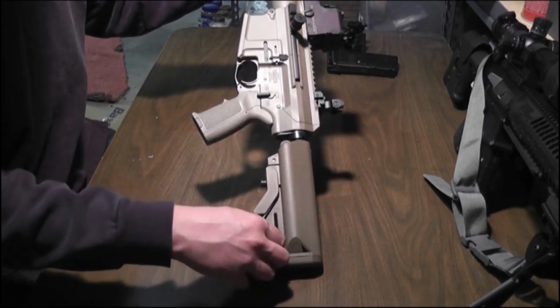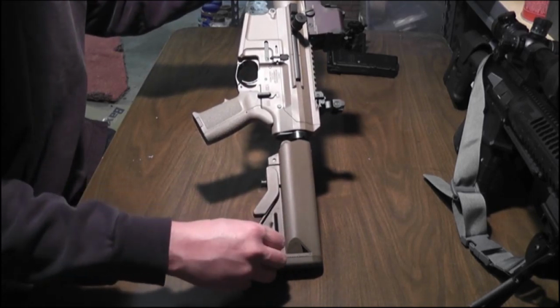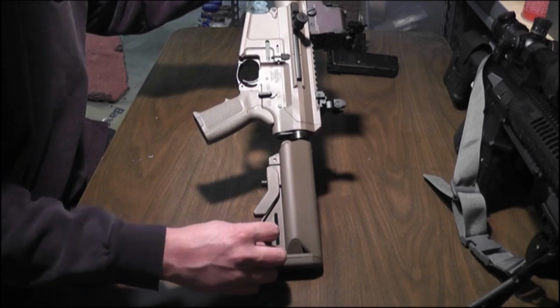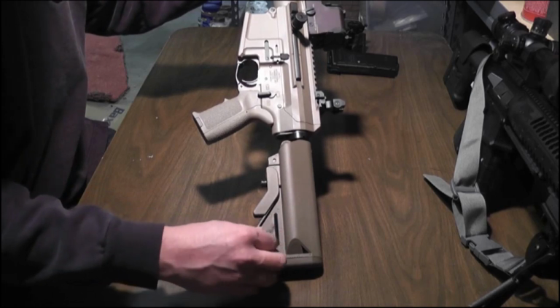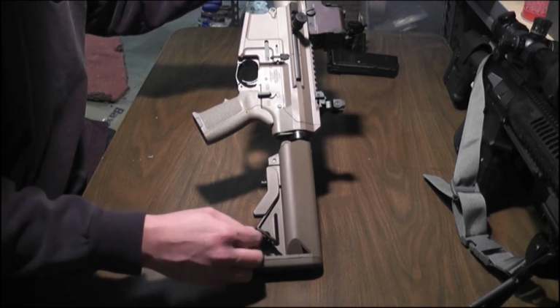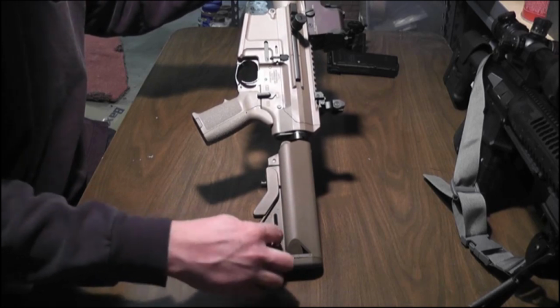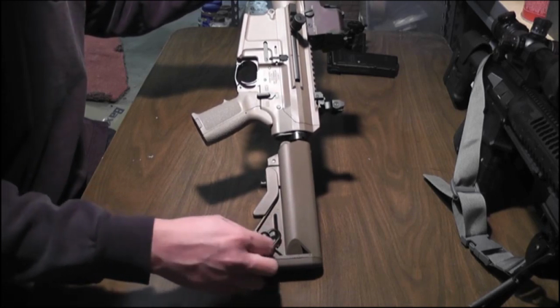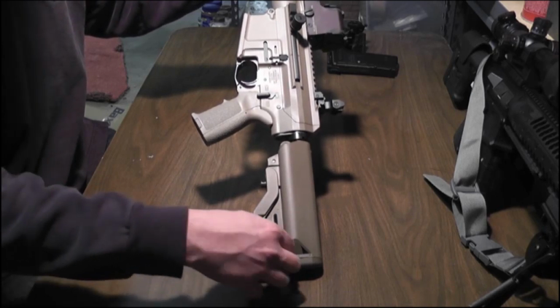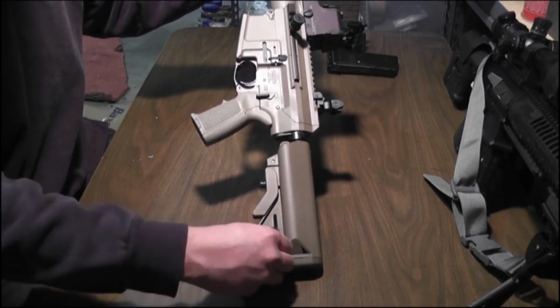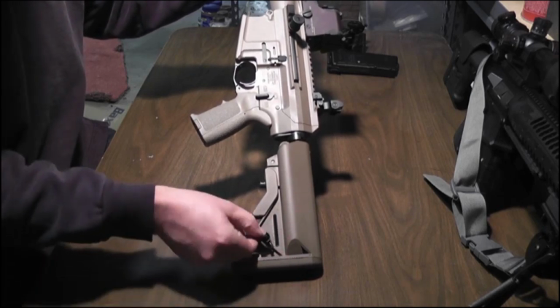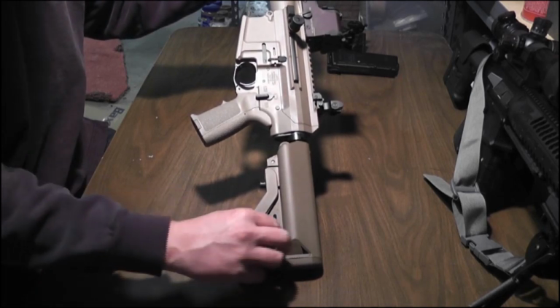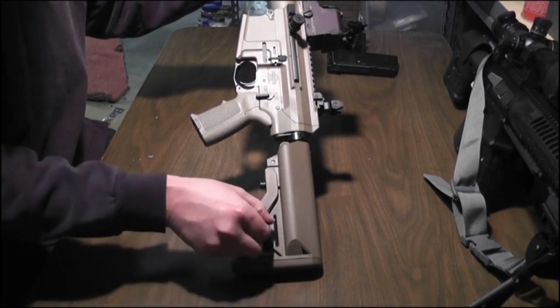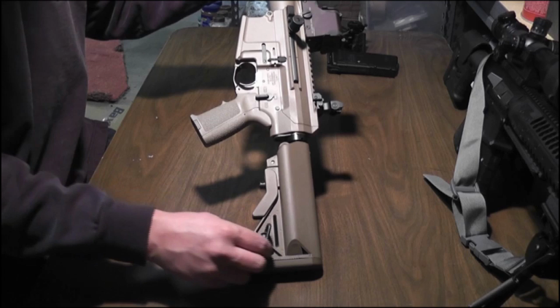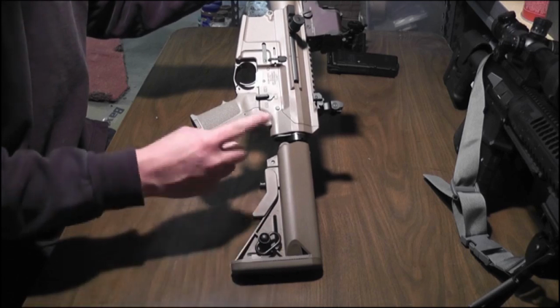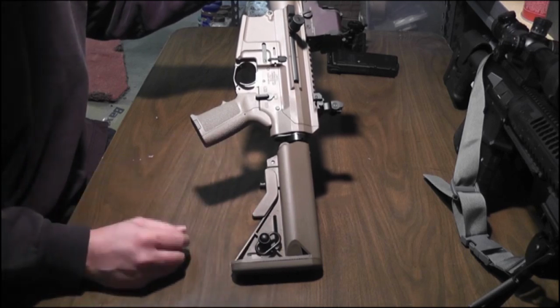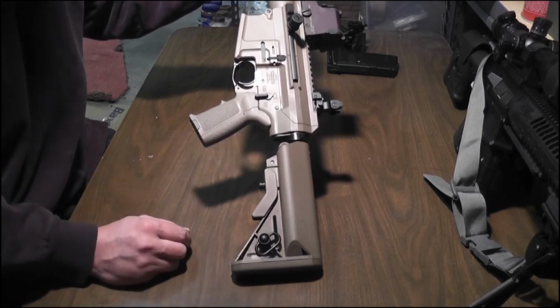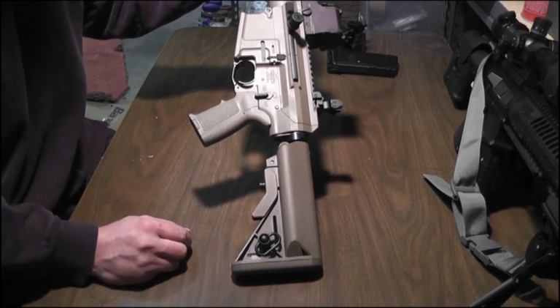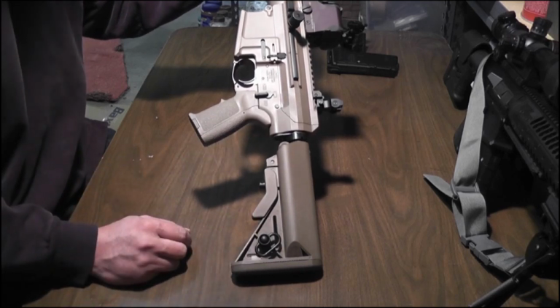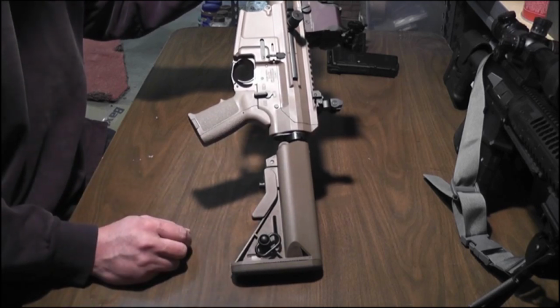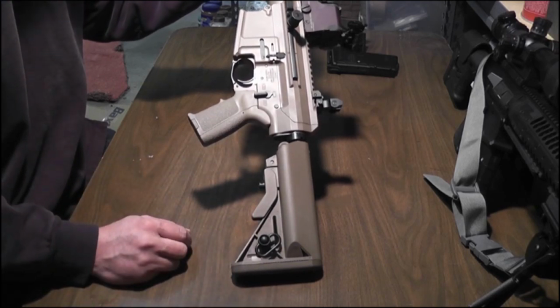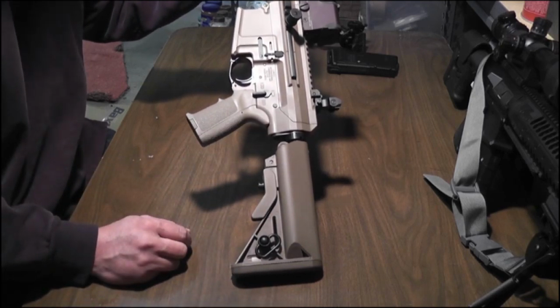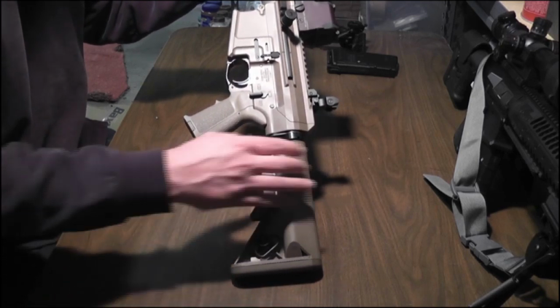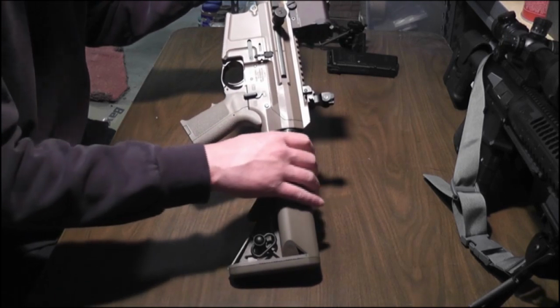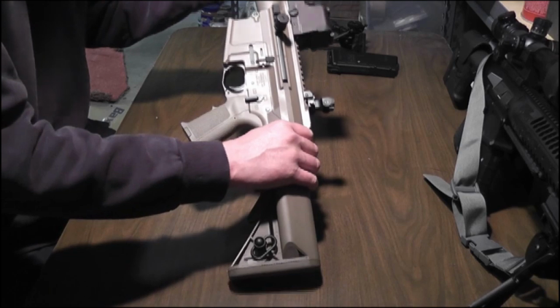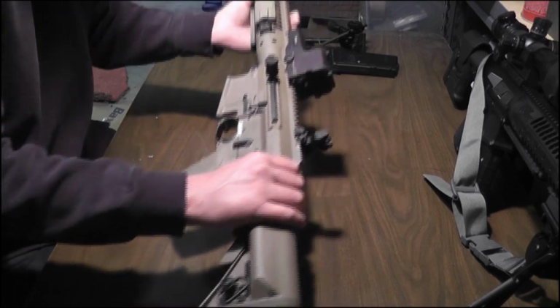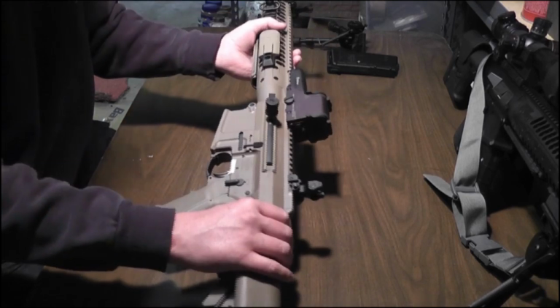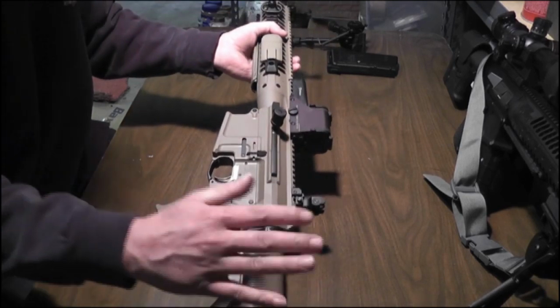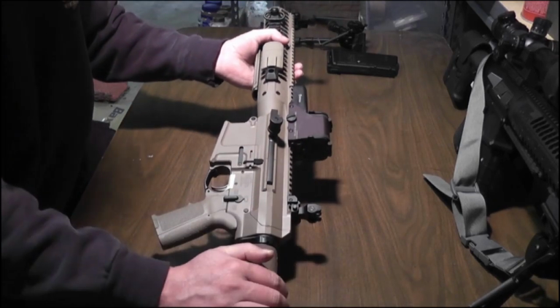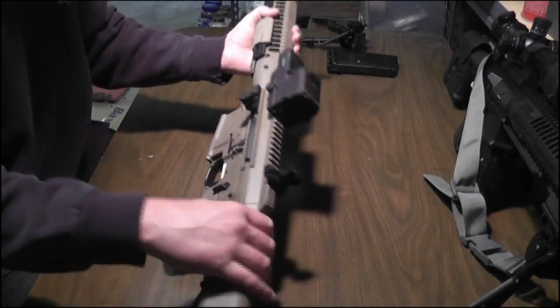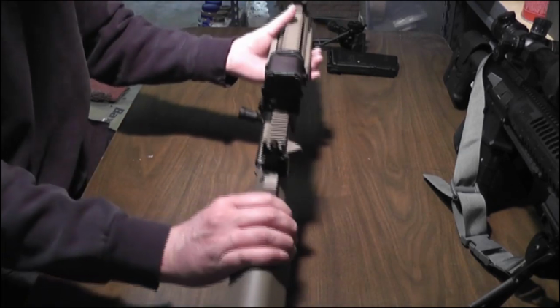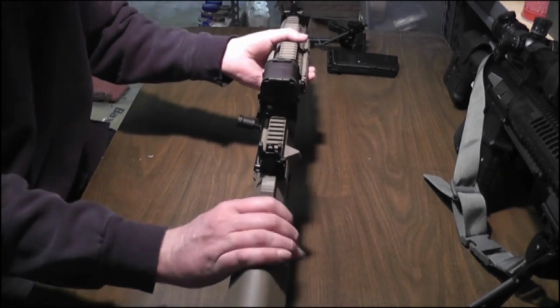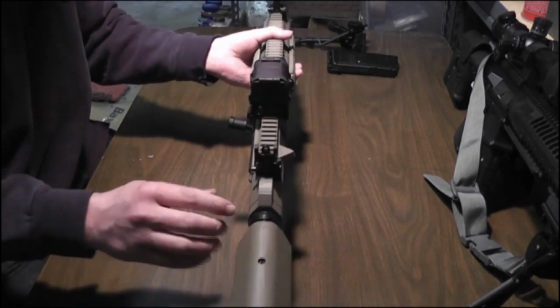The thing I don't like about it is this quick detach thing spins, and you end up pretzeling your sling and it makes a big damn mess real quick. You've got your LMT SOPMOD buttstock. I believe these are Troy Industries flip-up sights.